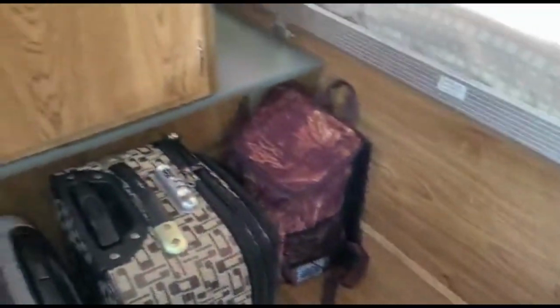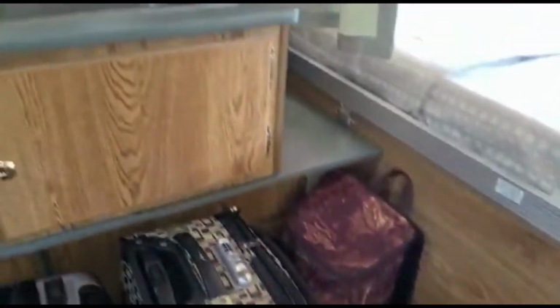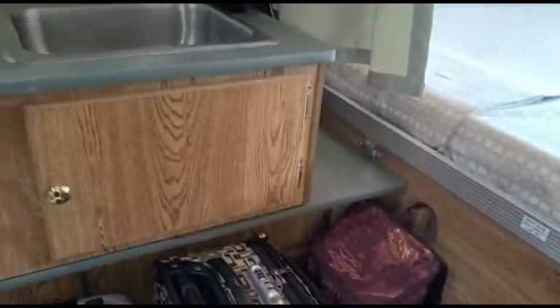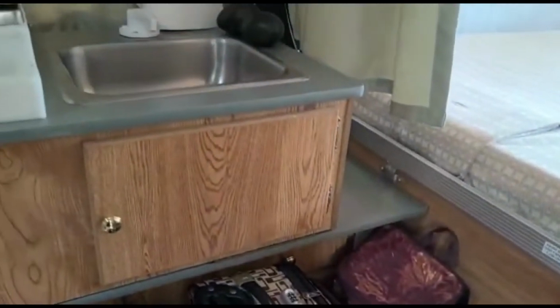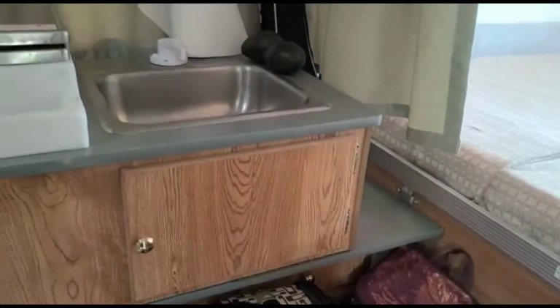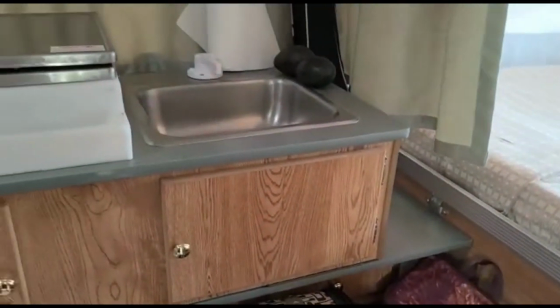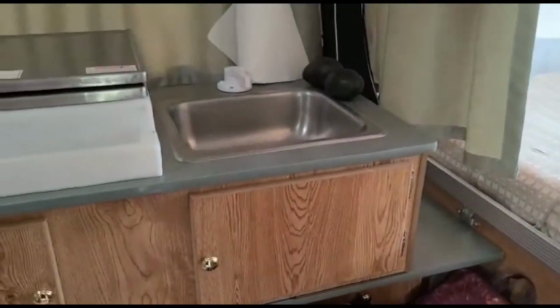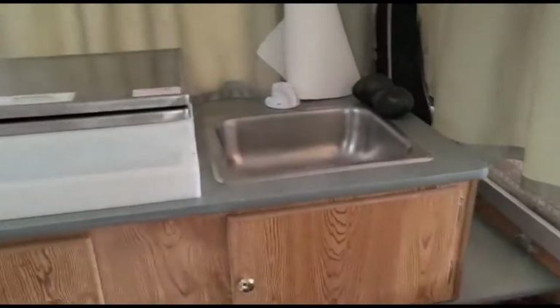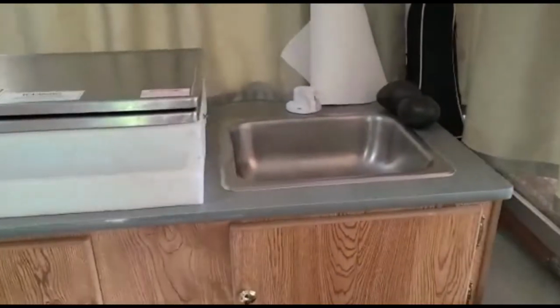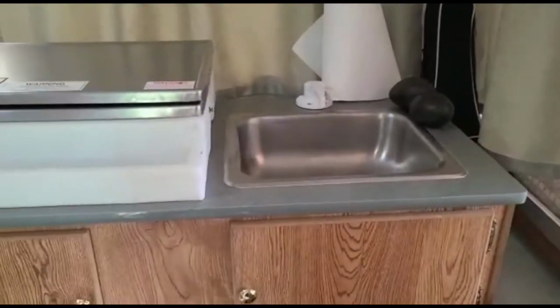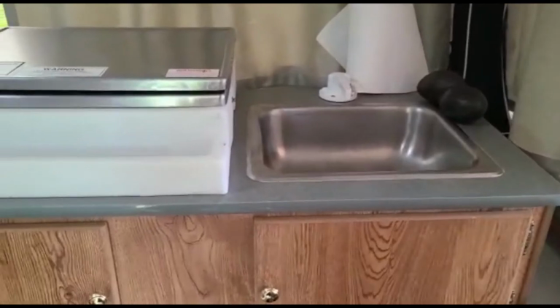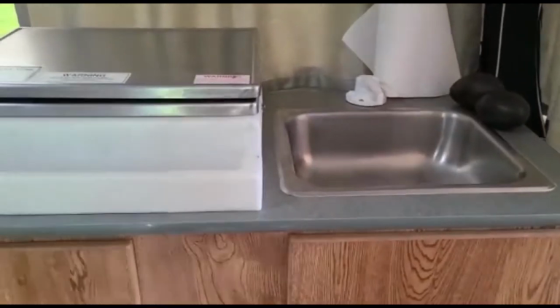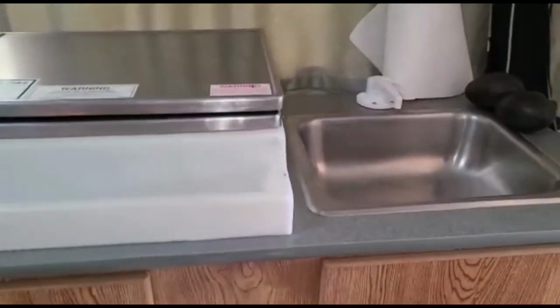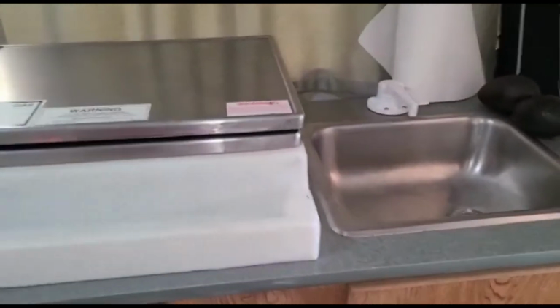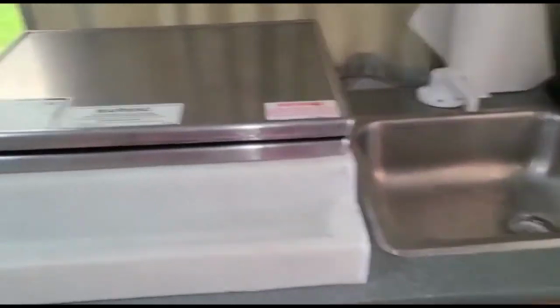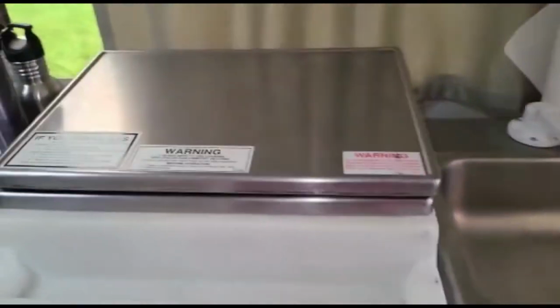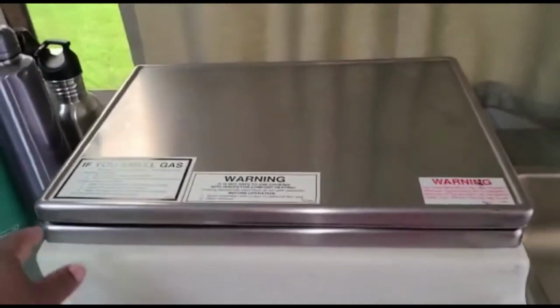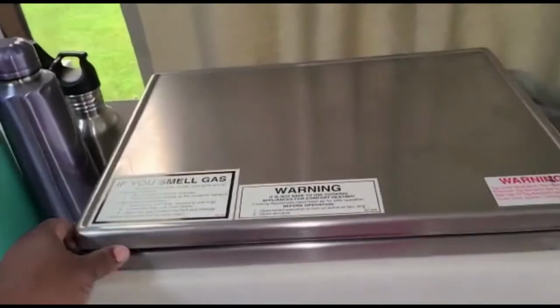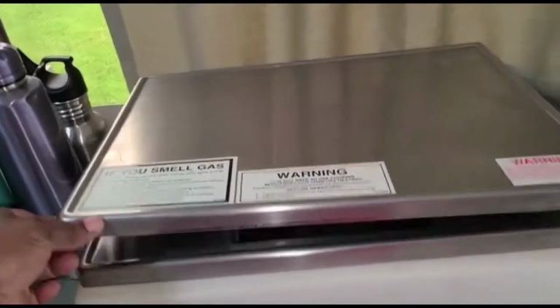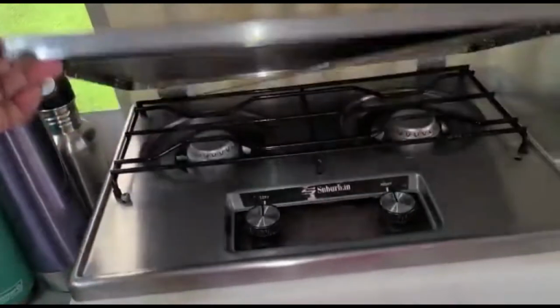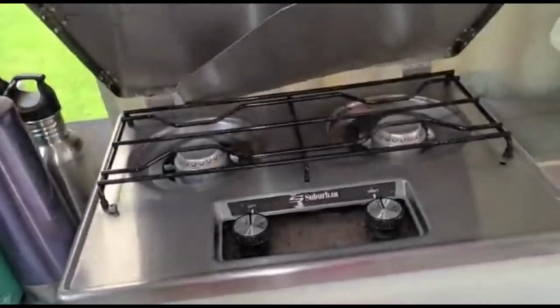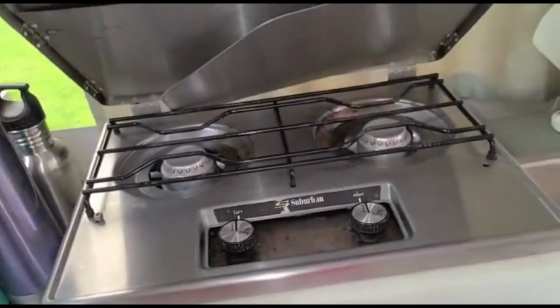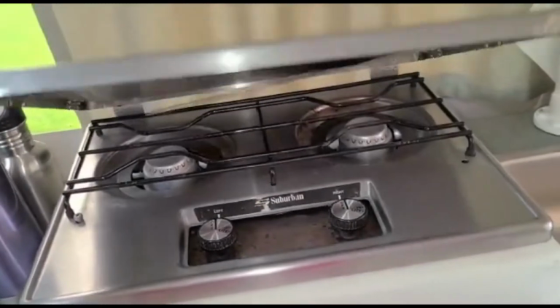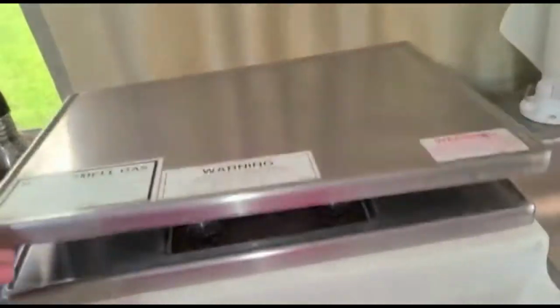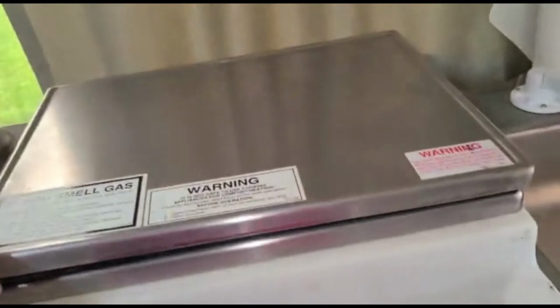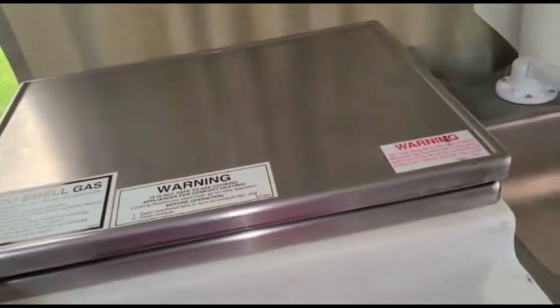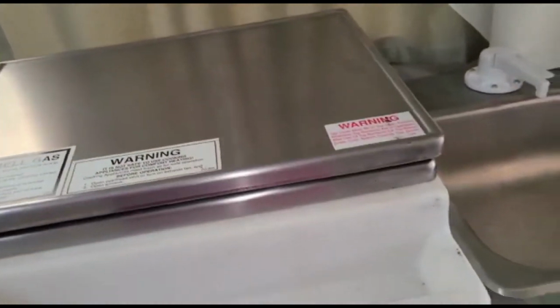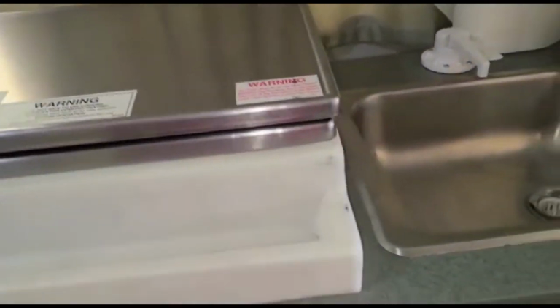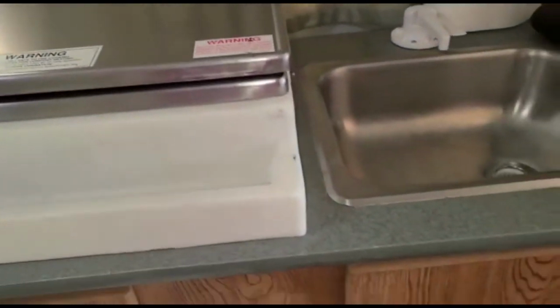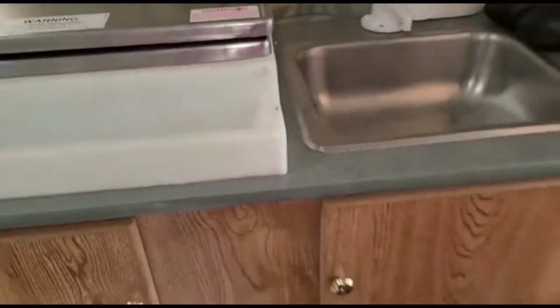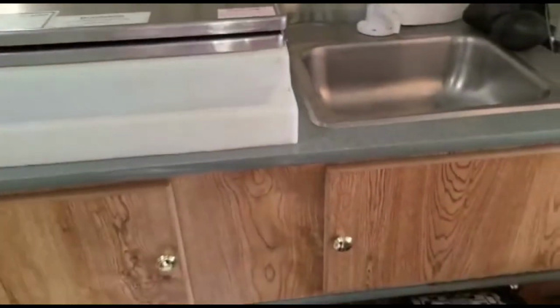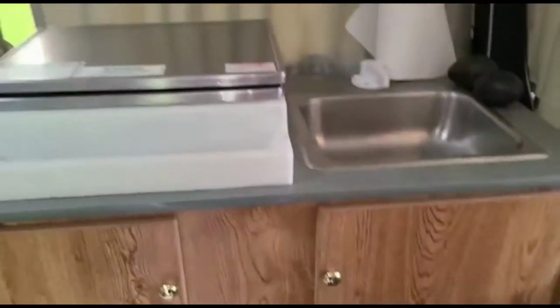Now this is our kitchen. We have a stove and a sink. This is the stove — it connects to the propane for cooking.